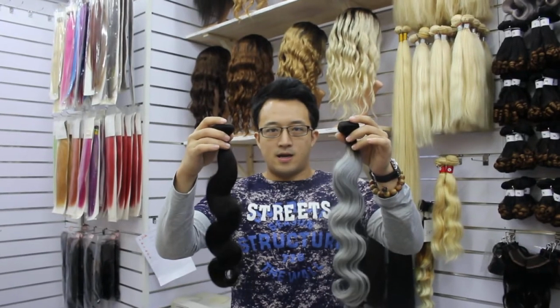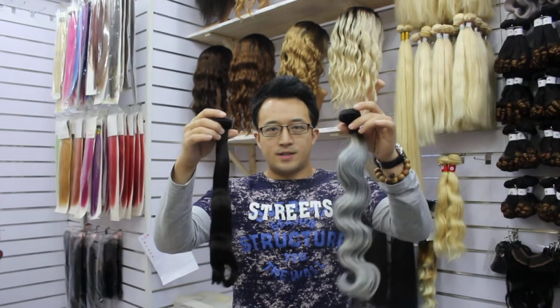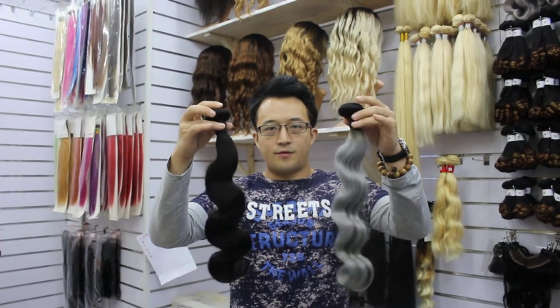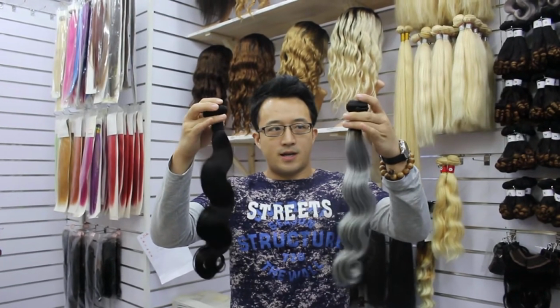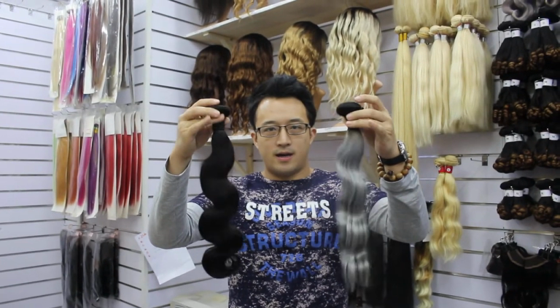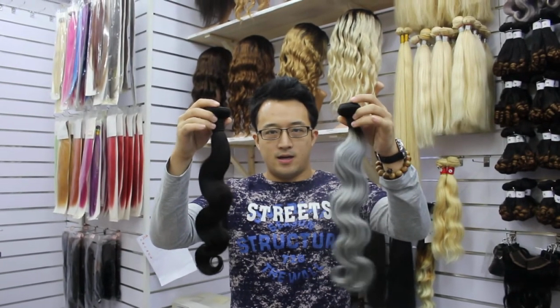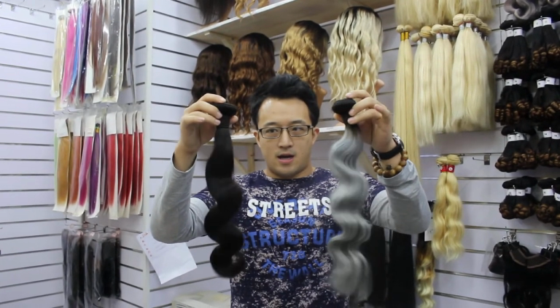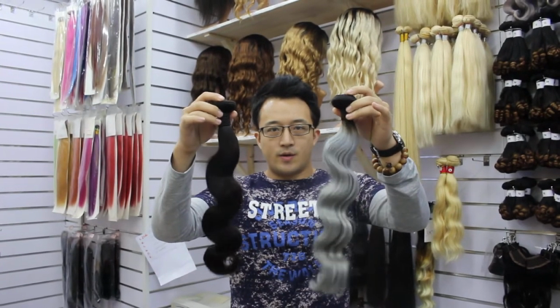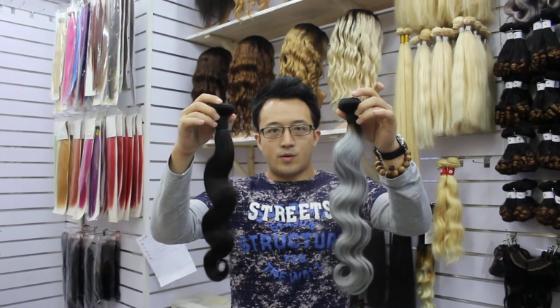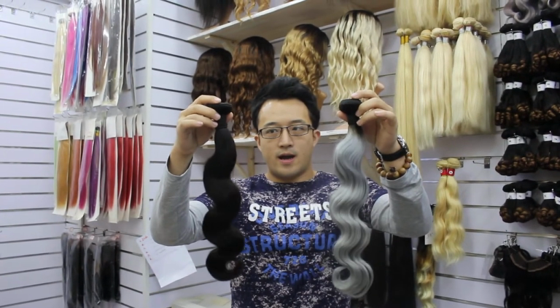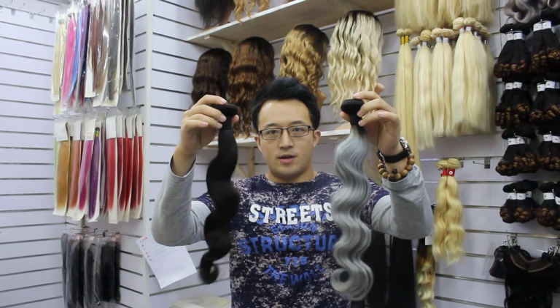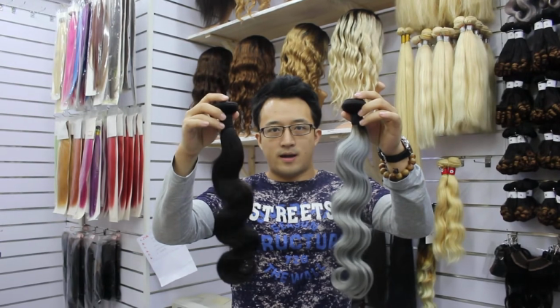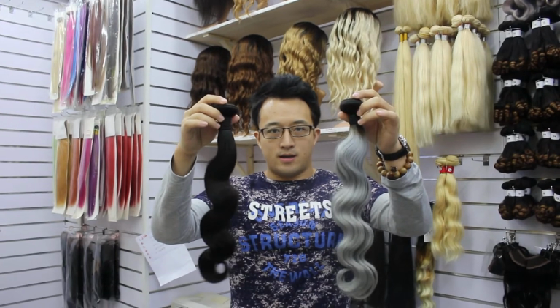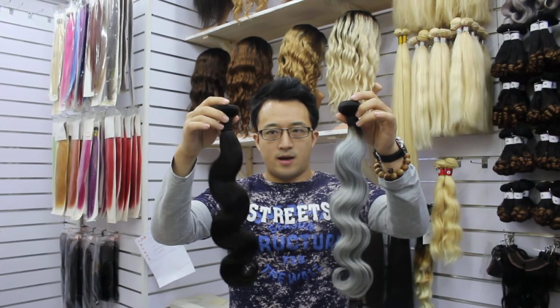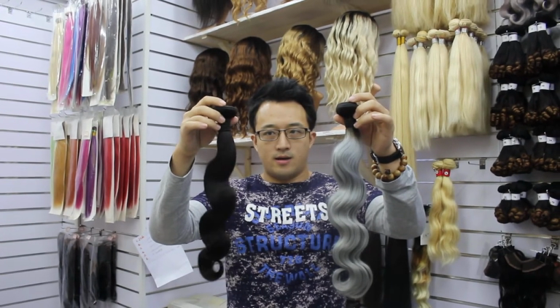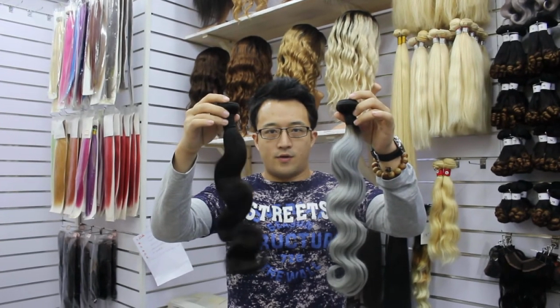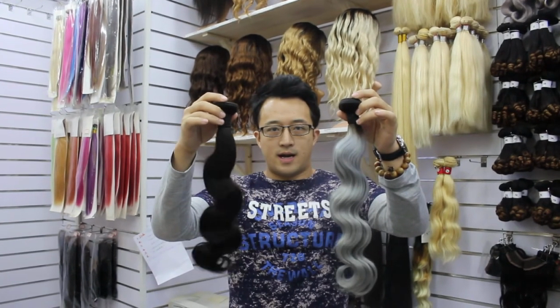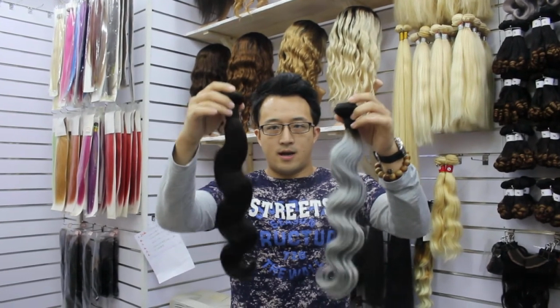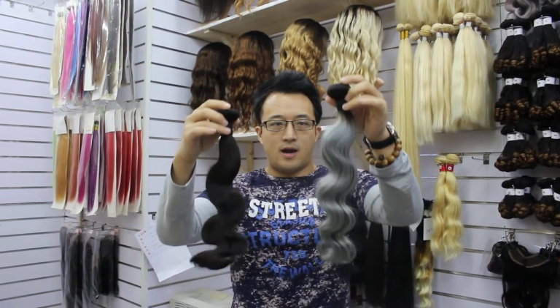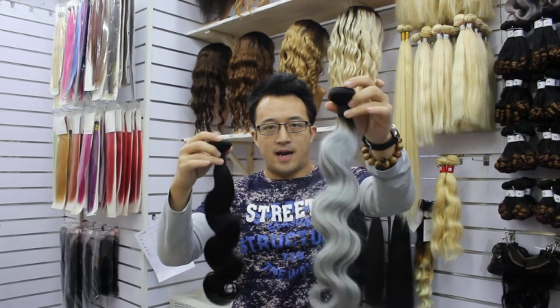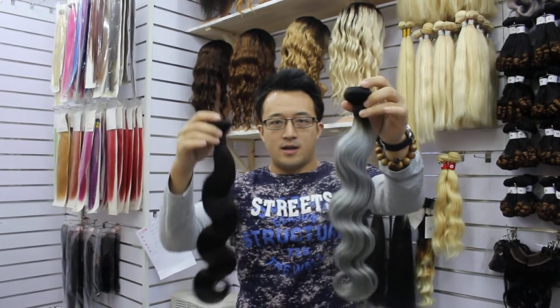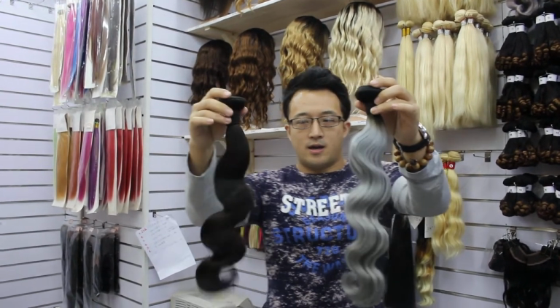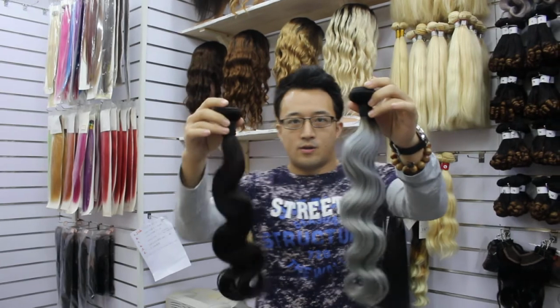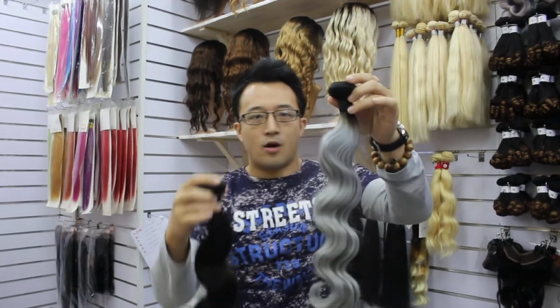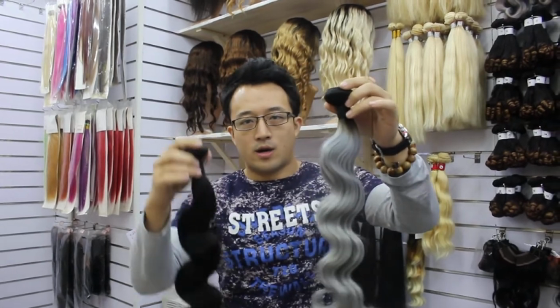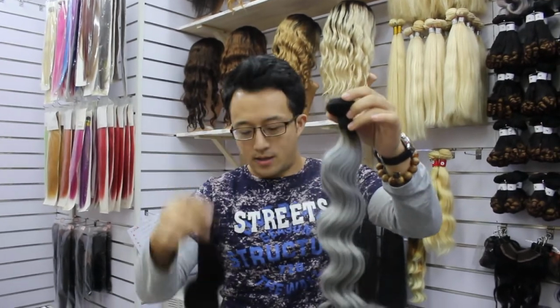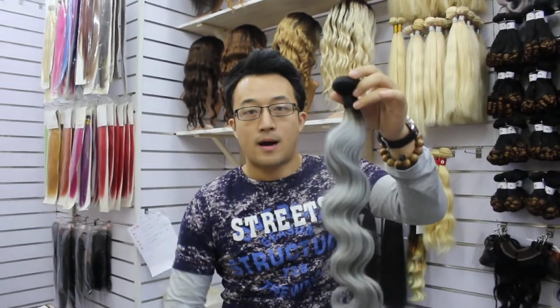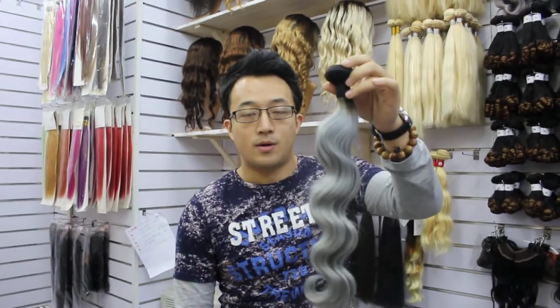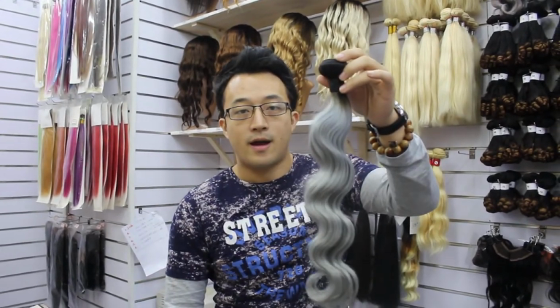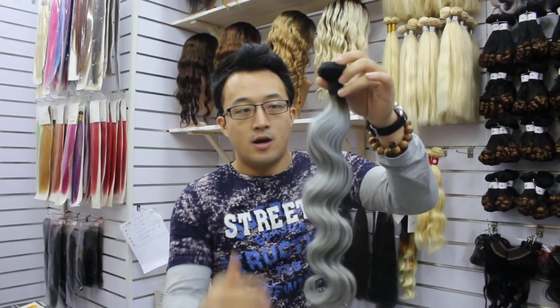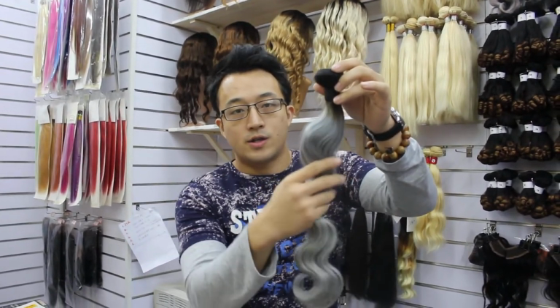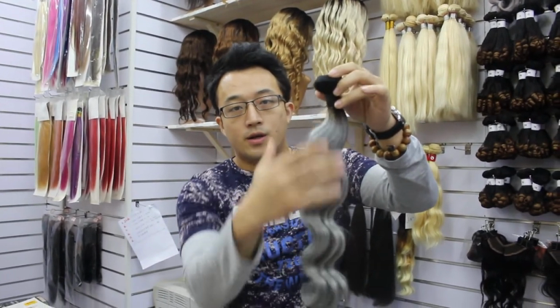Hello, this is Kim from Jada Hair. I'm showing you the gray hair and the natural black hair before and after dyeing. The gray hair of our company is made from Peruvian hair, which has the cuticle fully intact 100%, and is high thickness.